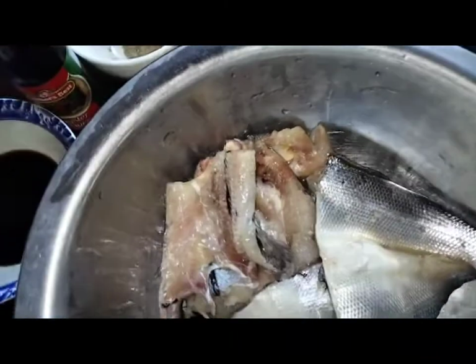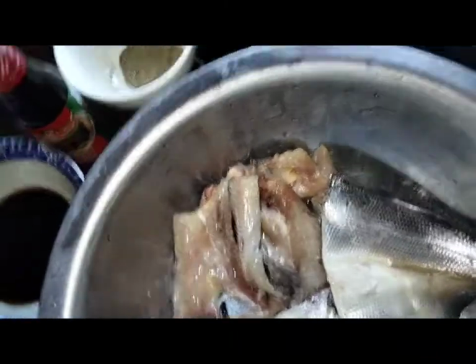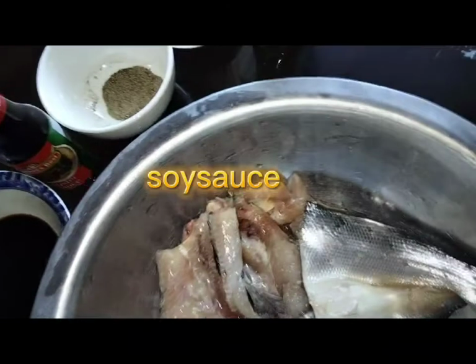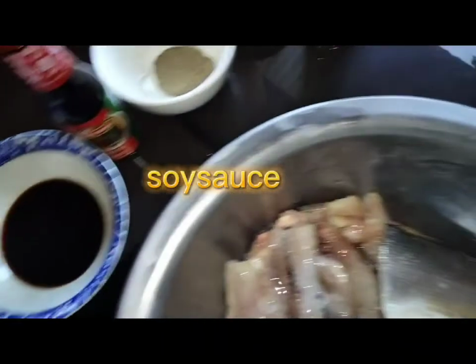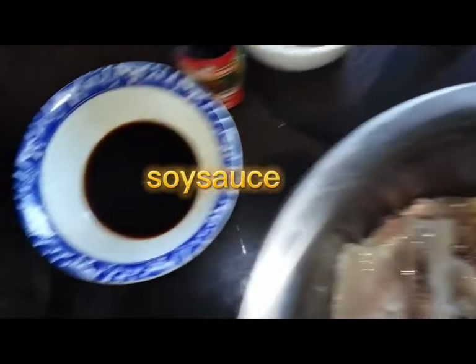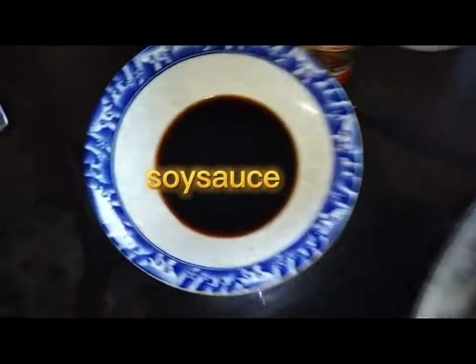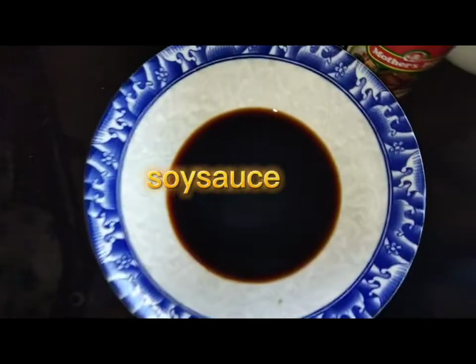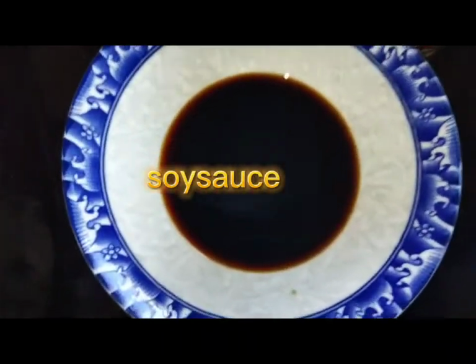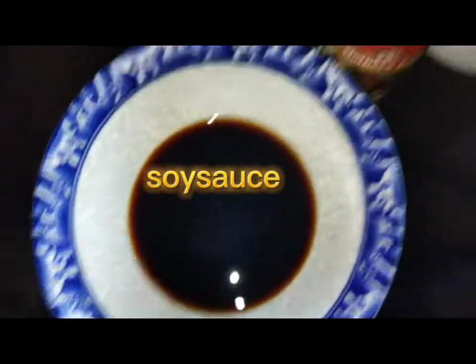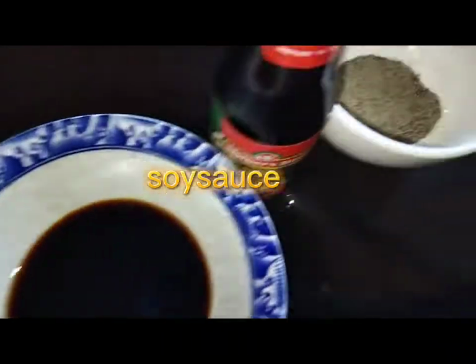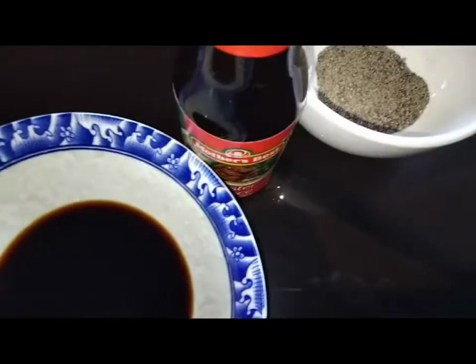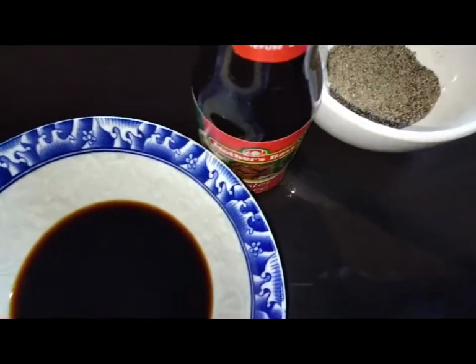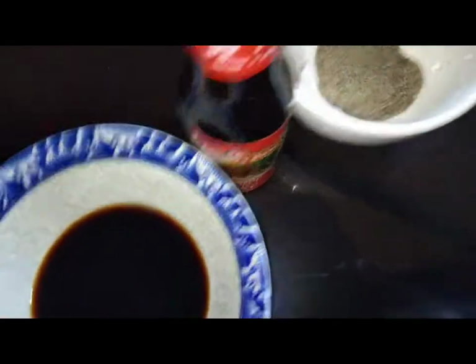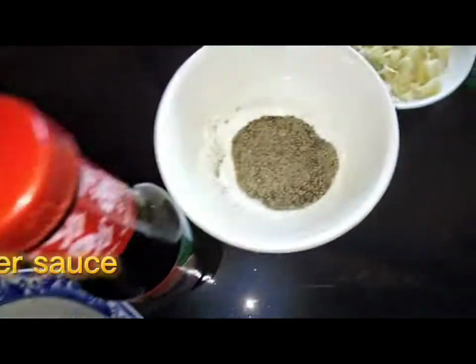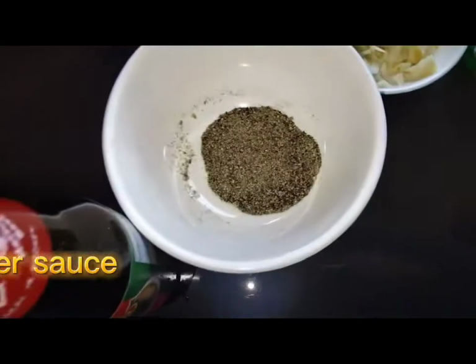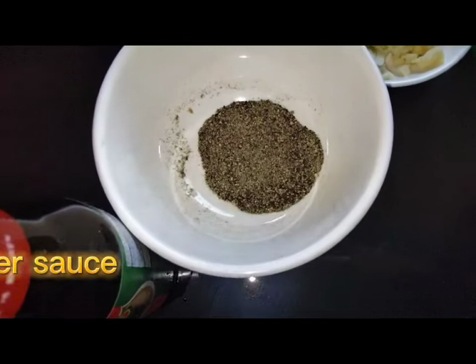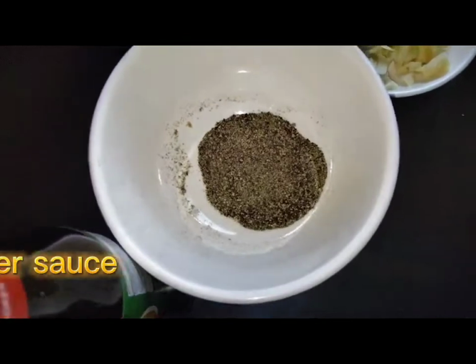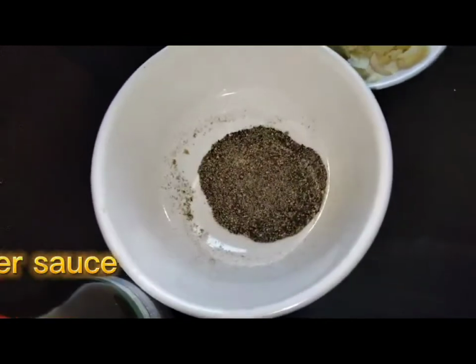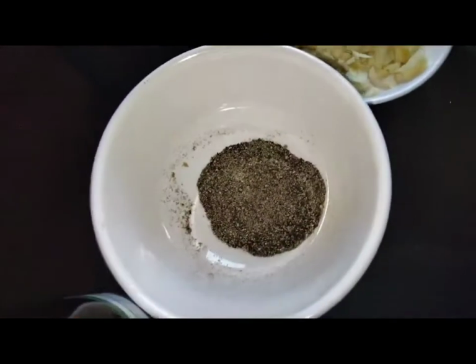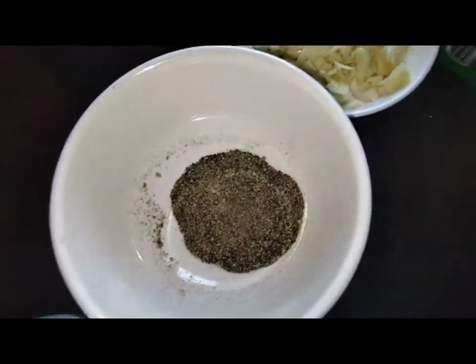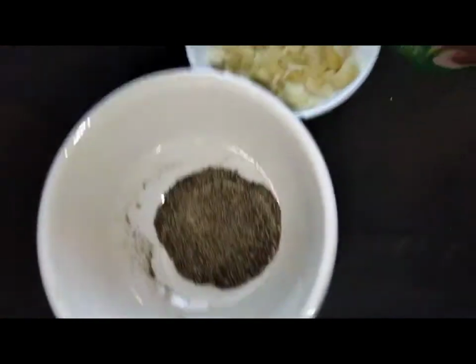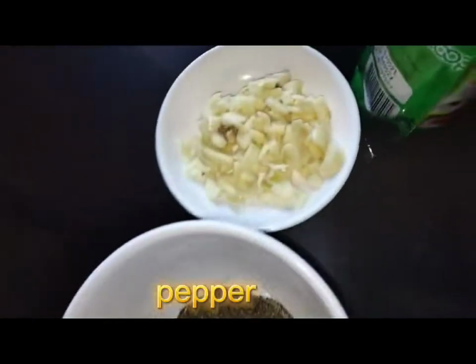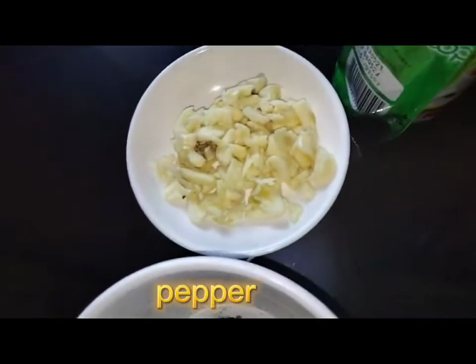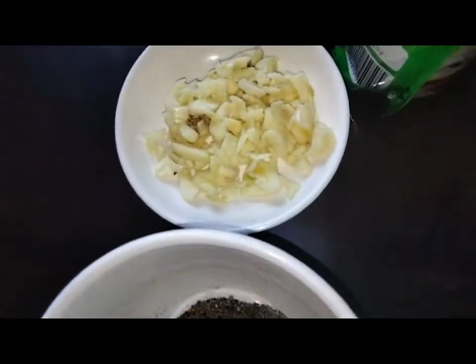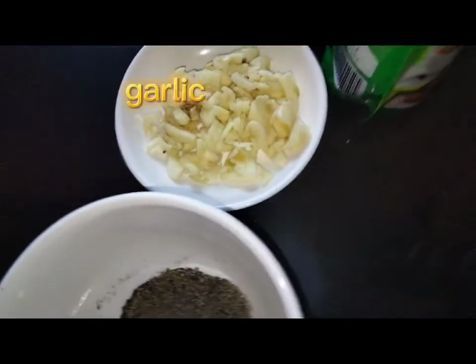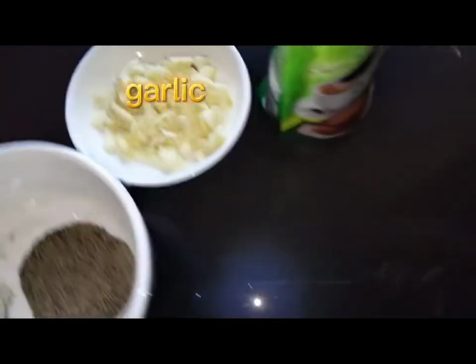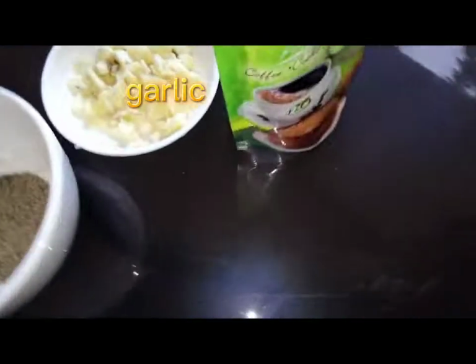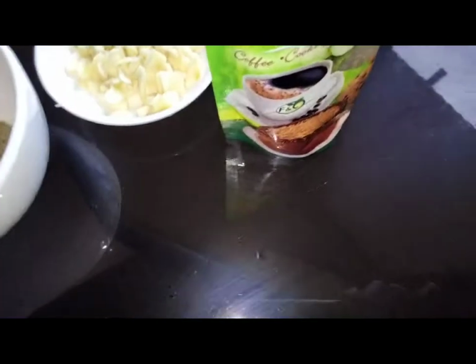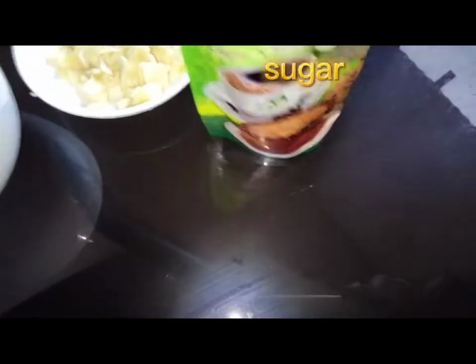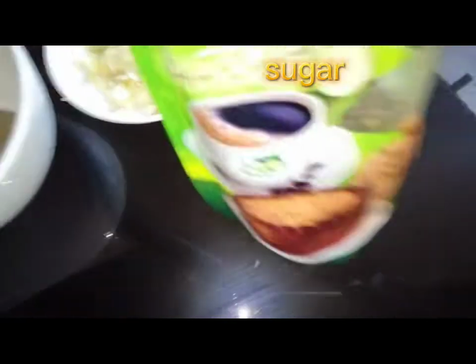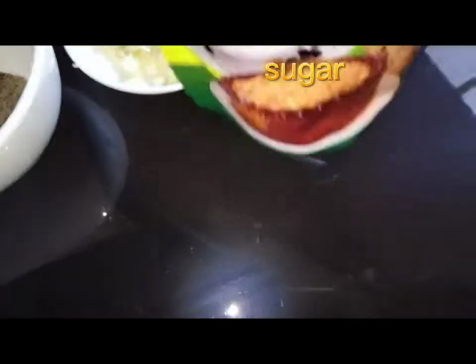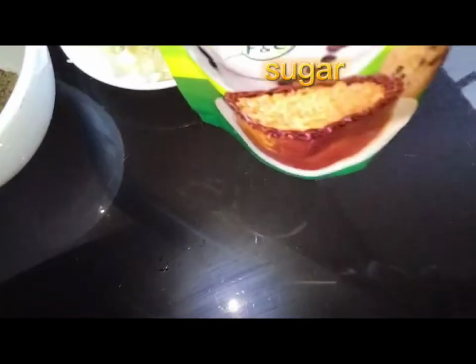Of course, we will be needing soy sauce, oyster sauce, black pepper yung pinong-pino, garlic, at saka po gagamit tayo ng mascovada sugar.